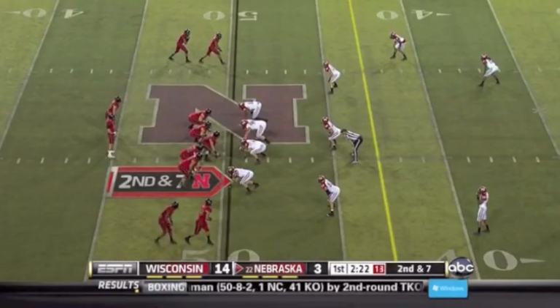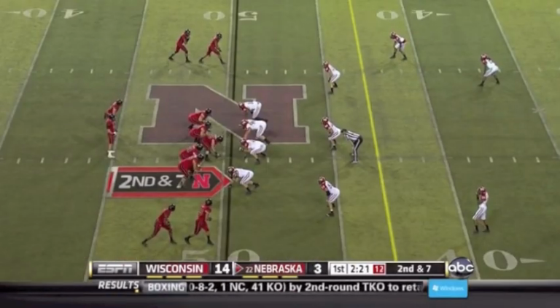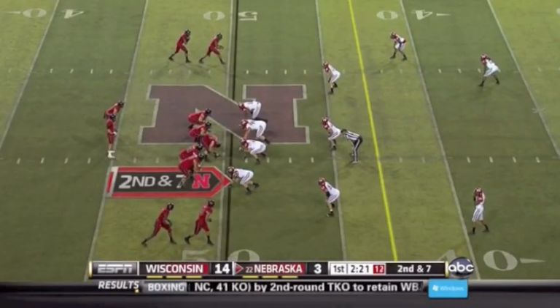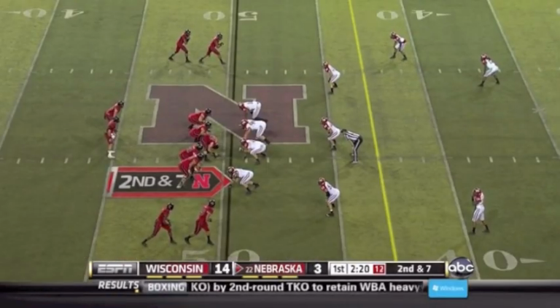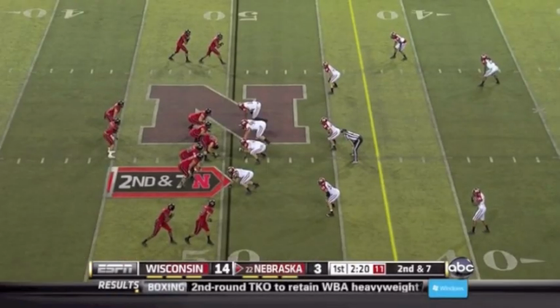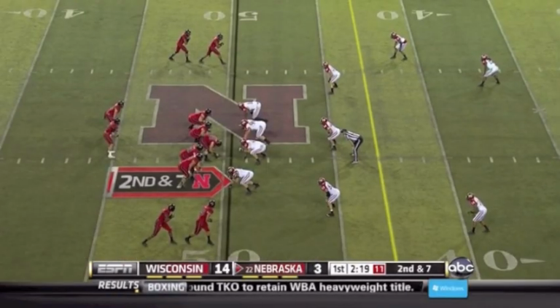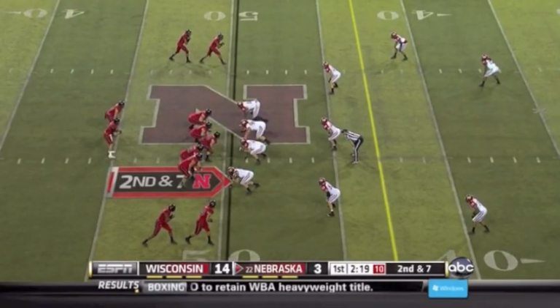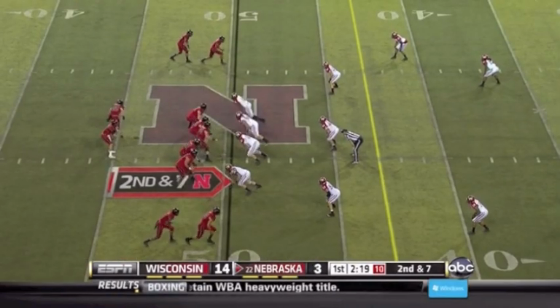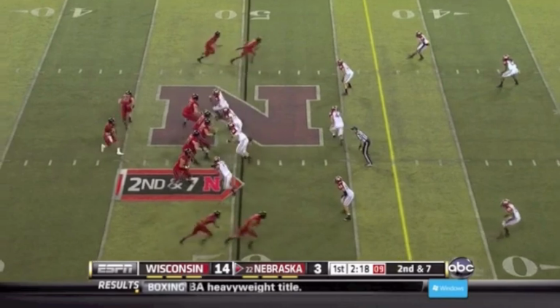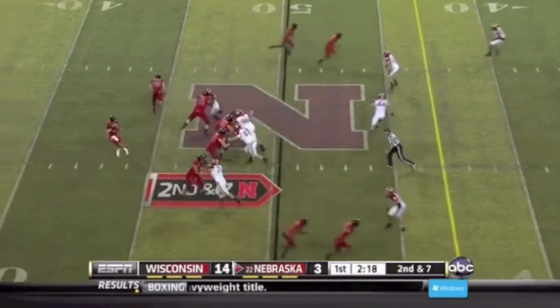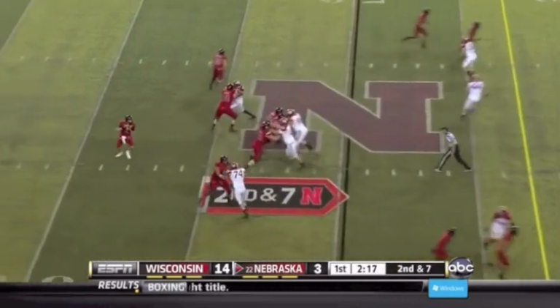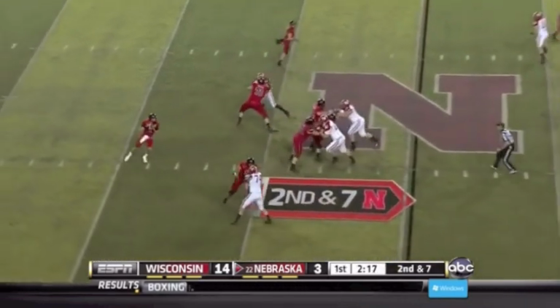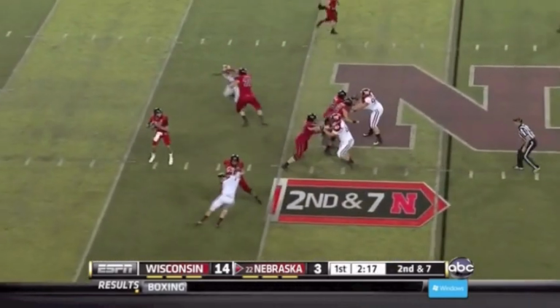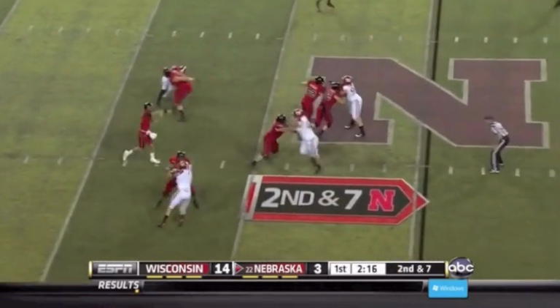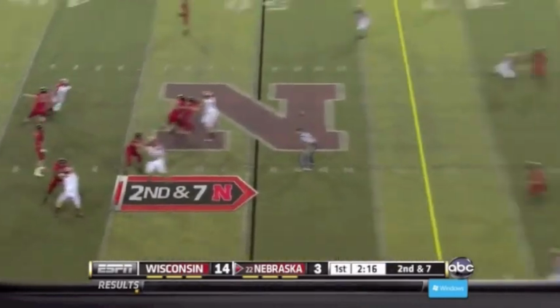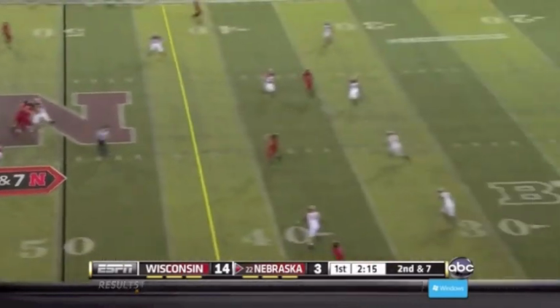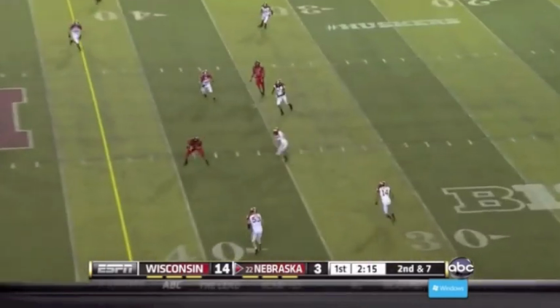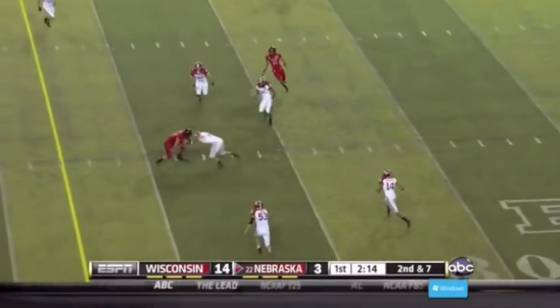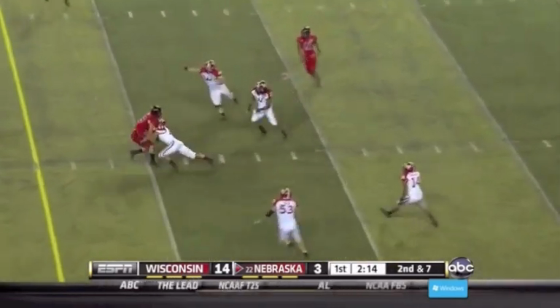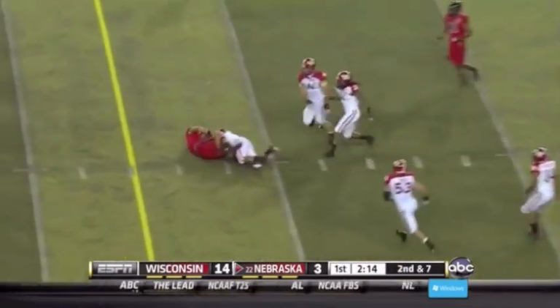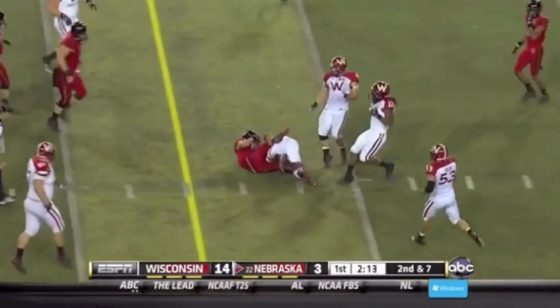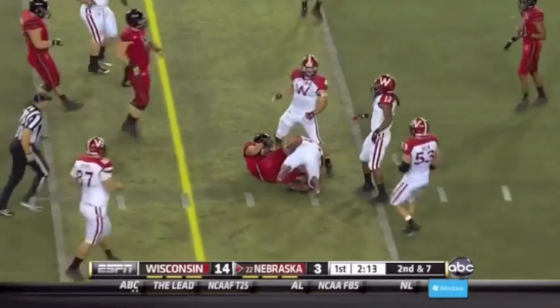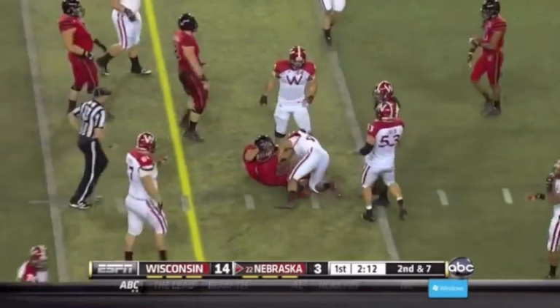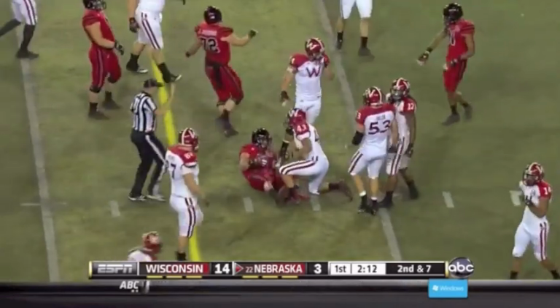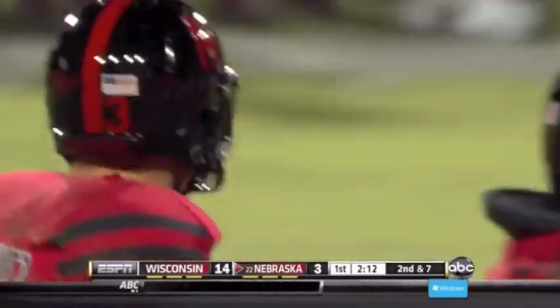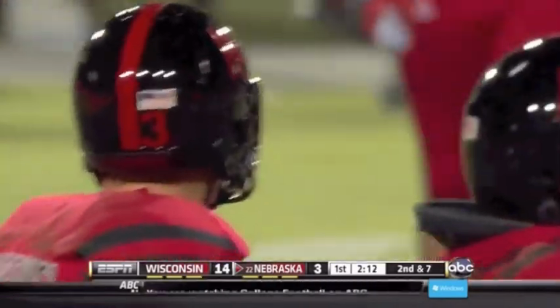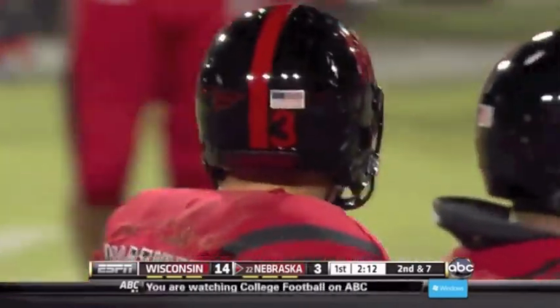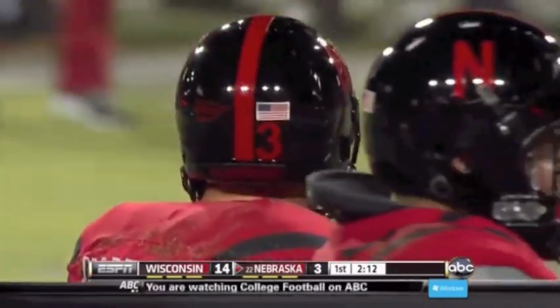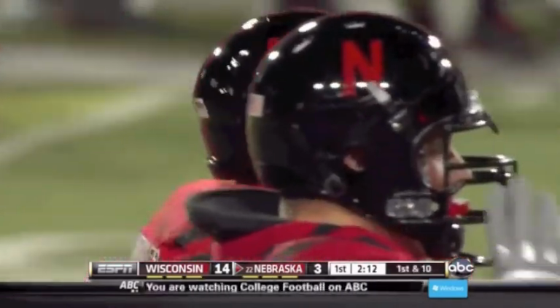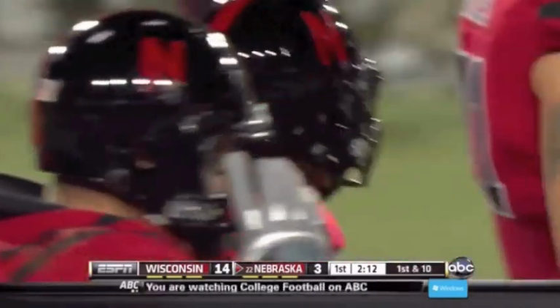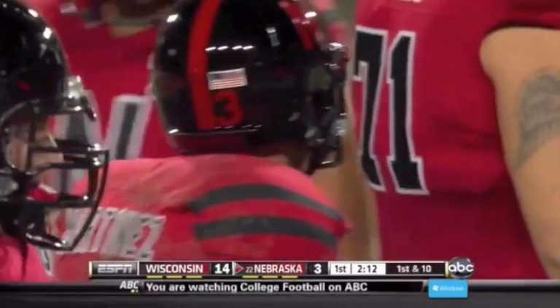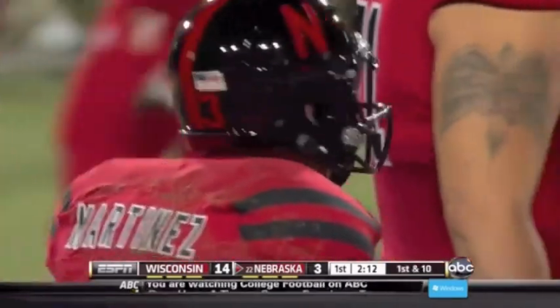2:20 remaining in the first quarter. Wisconsin with a 14-3 lead. Martinez has plenty of time, throws it down the middle — complete, first down. Inside the 40 to the 39-yard line. Got it to Kyler Reed, his tight end.